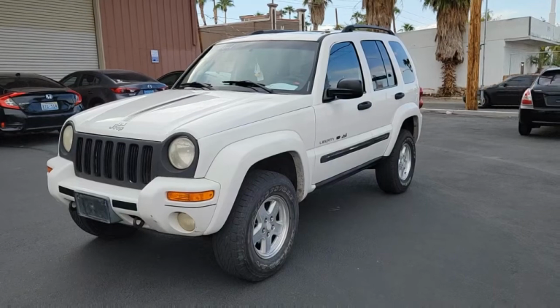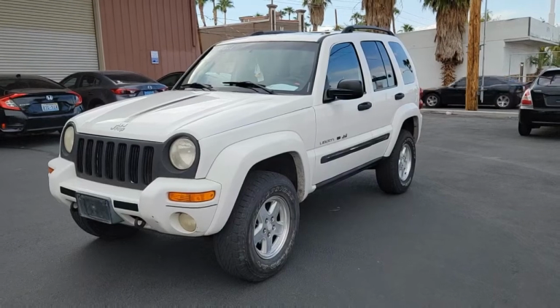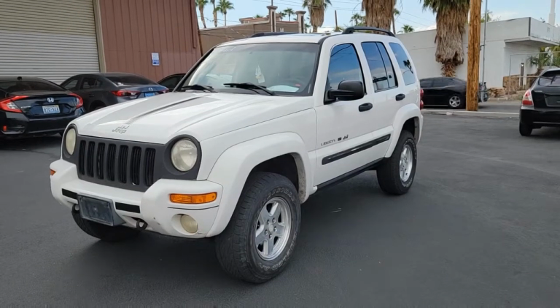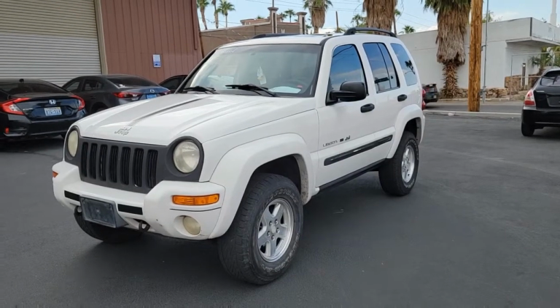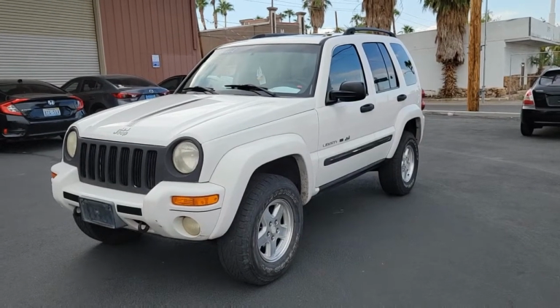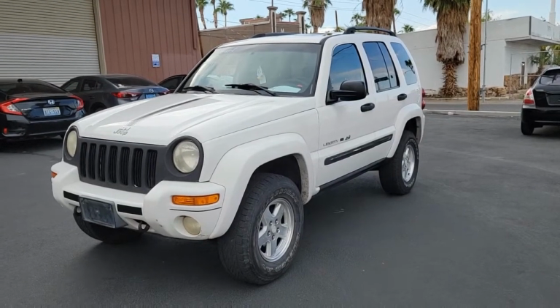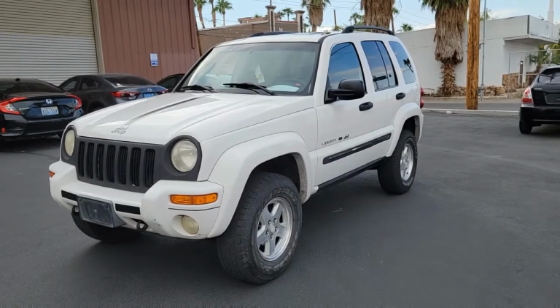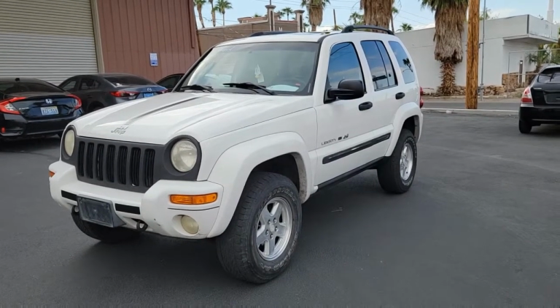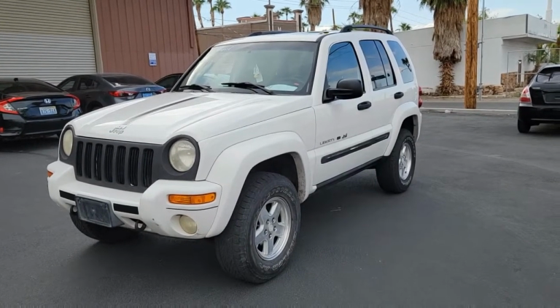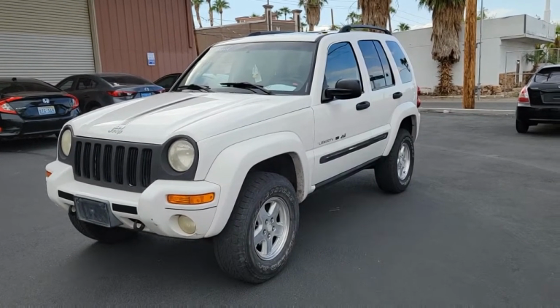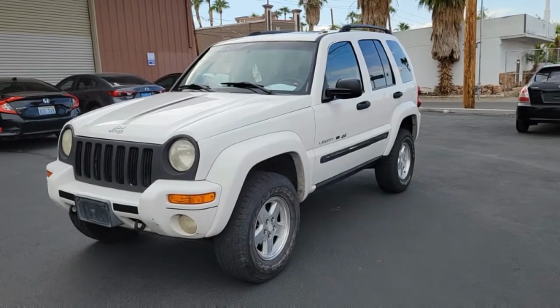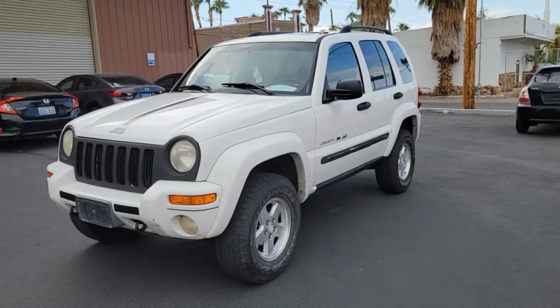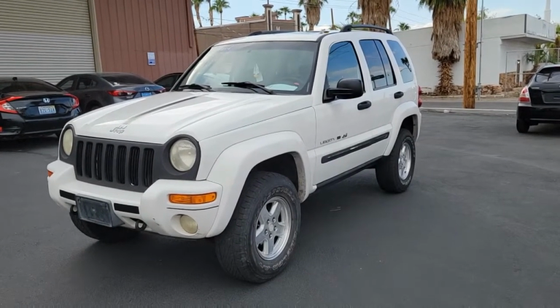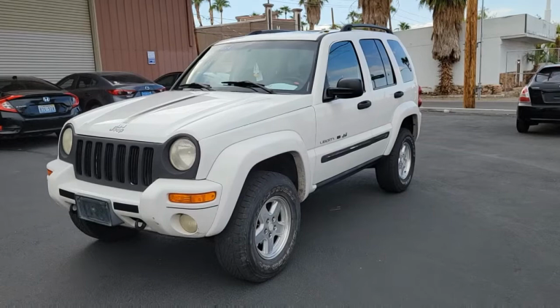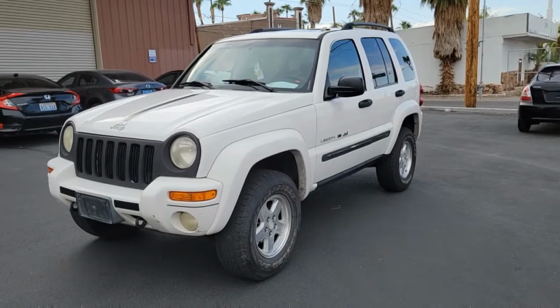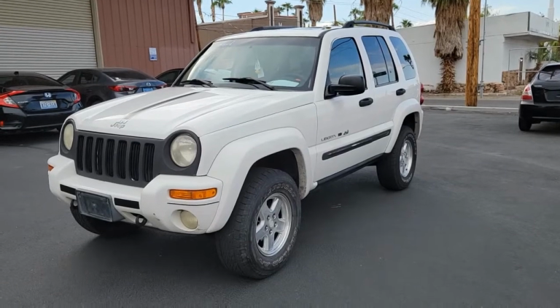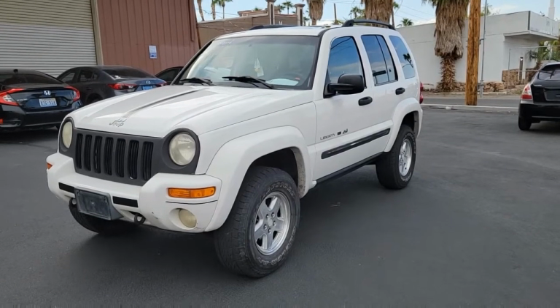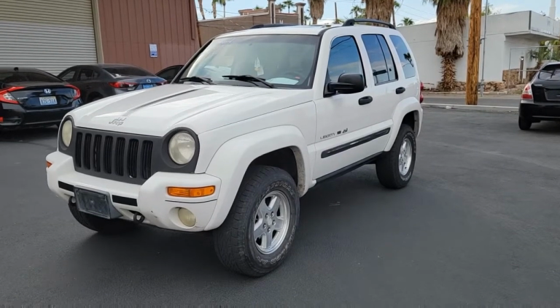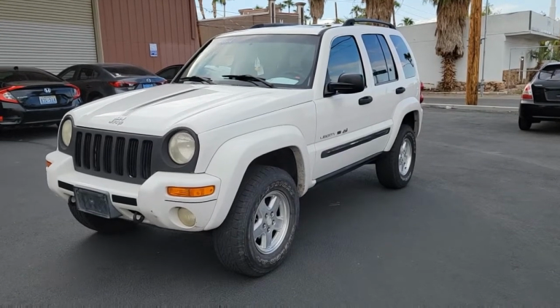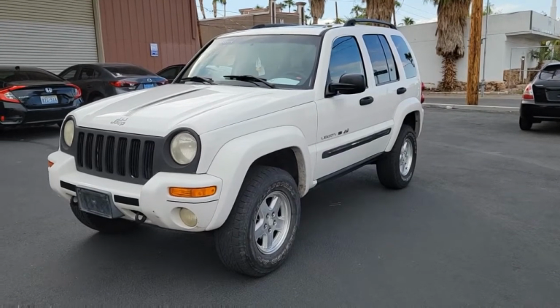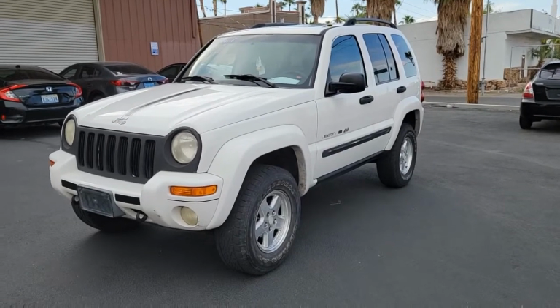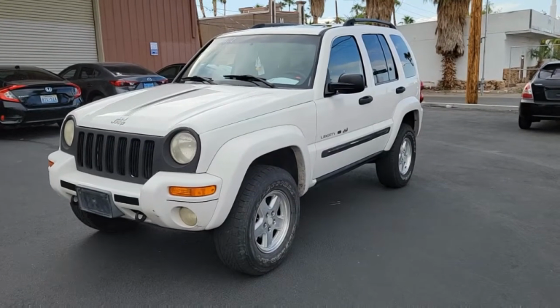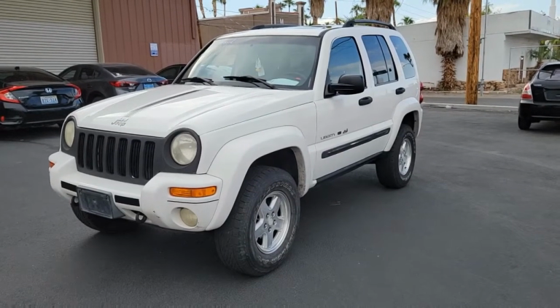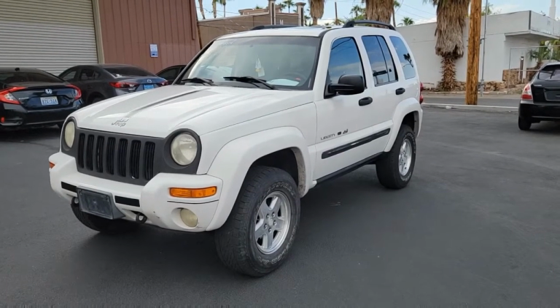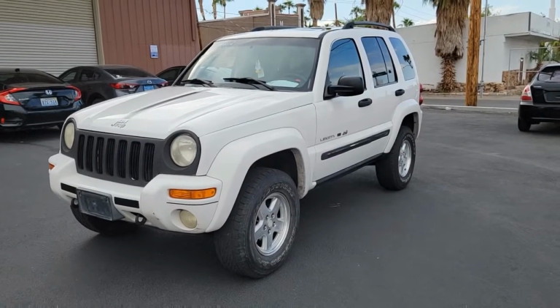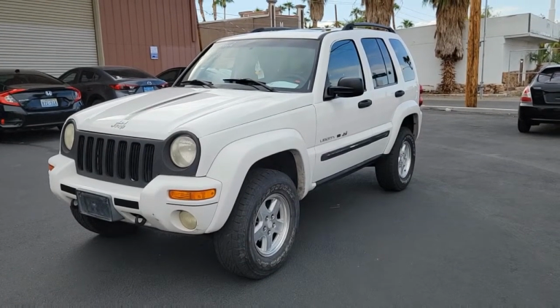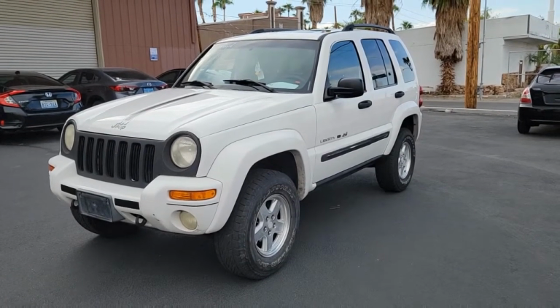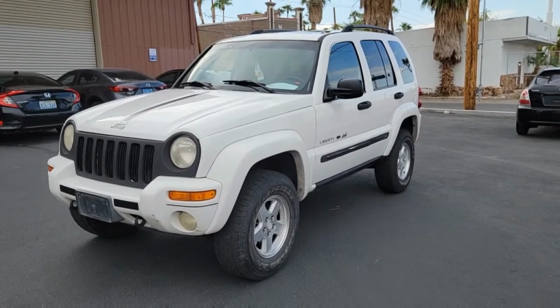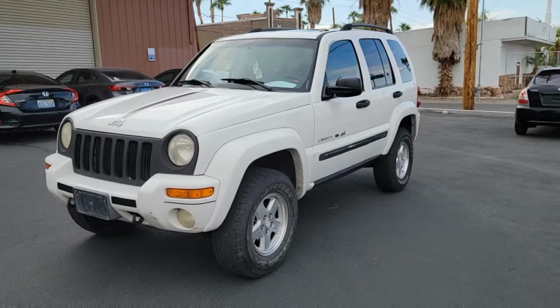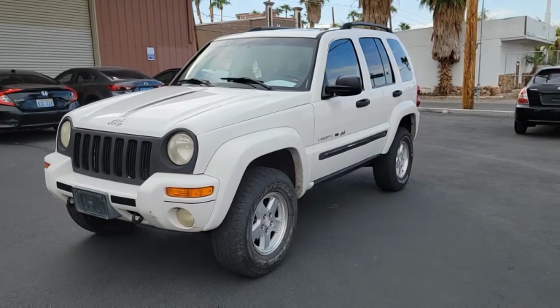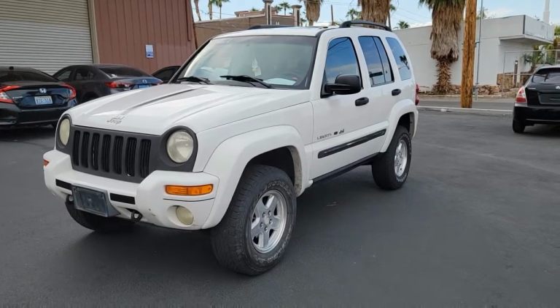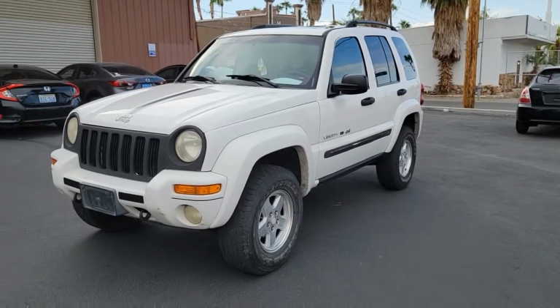Coming up on Moto Bucks, we got this 2002 Jeep Liberty 4x4. We're going to do a little walk around. I'll tell you what I know, show you what we can find. Let's do it.